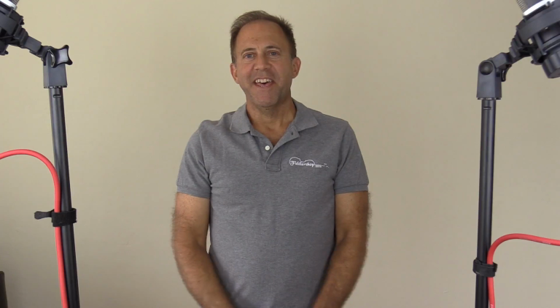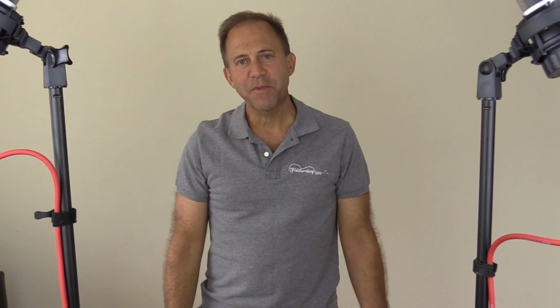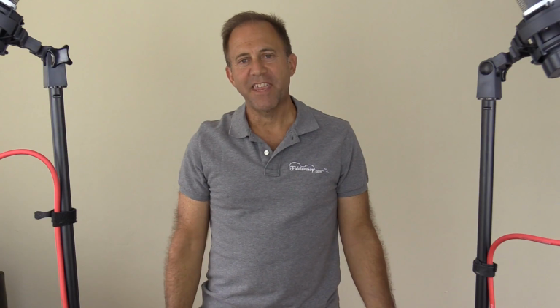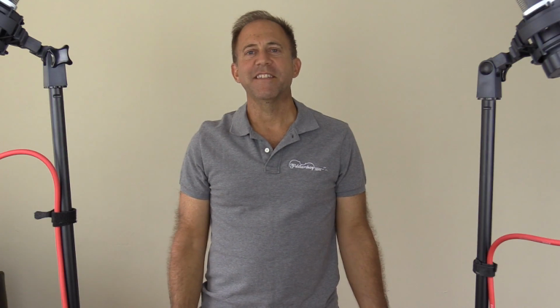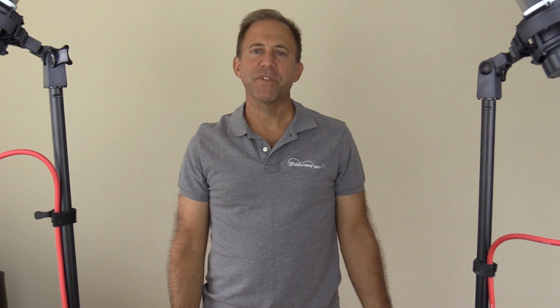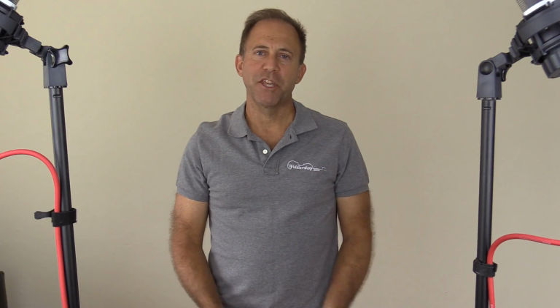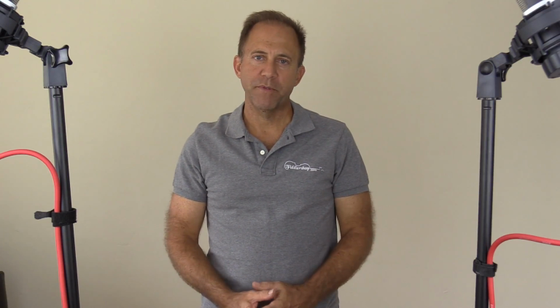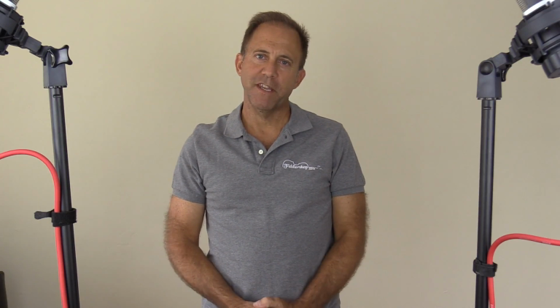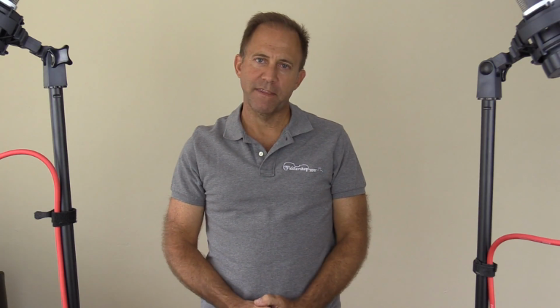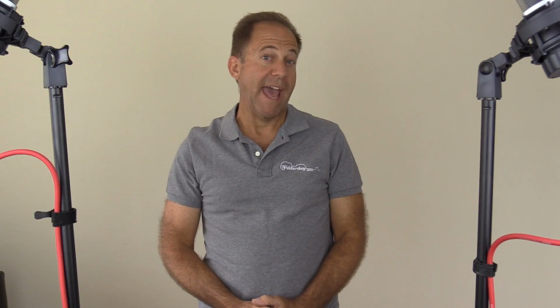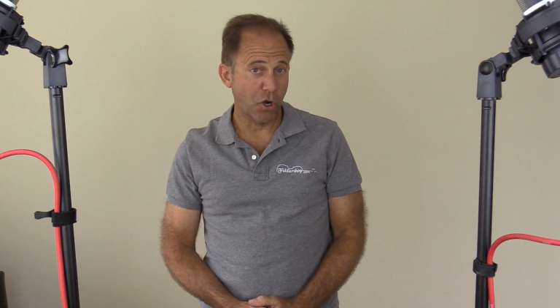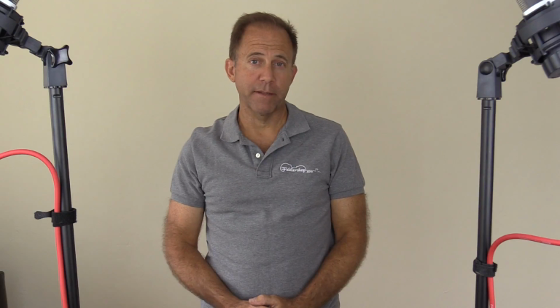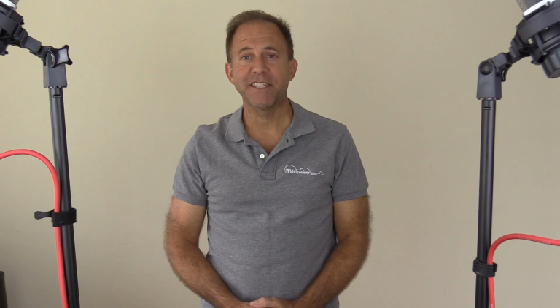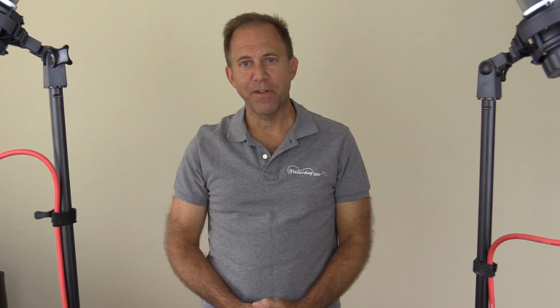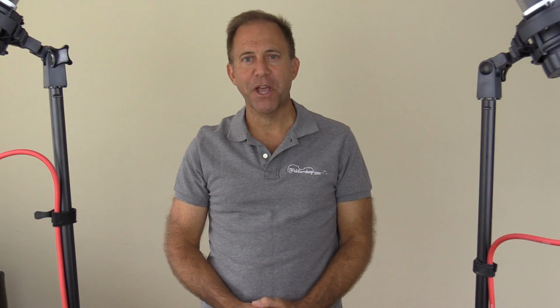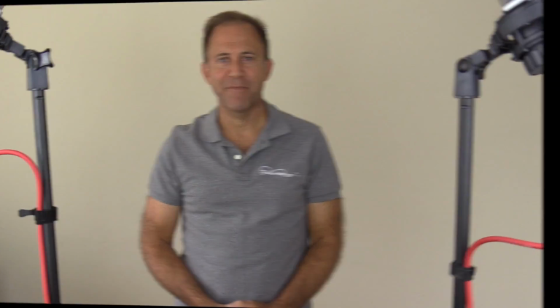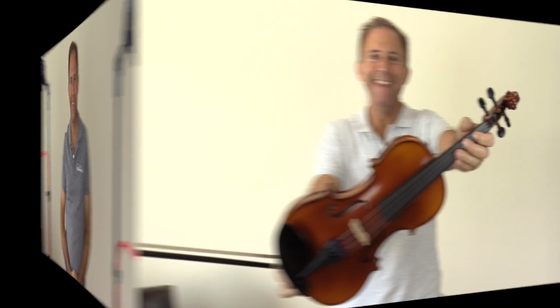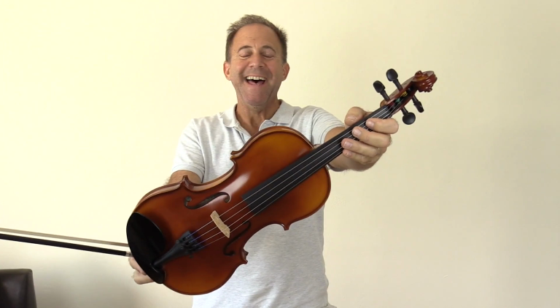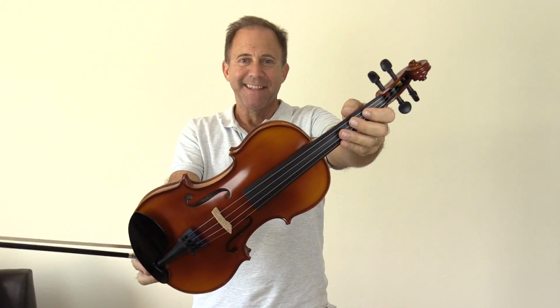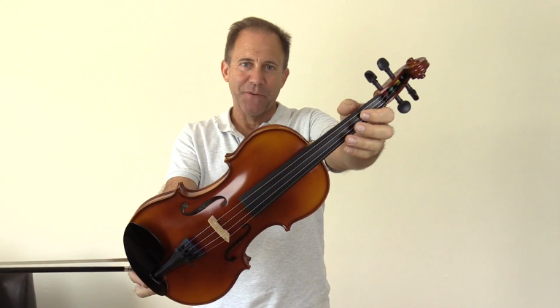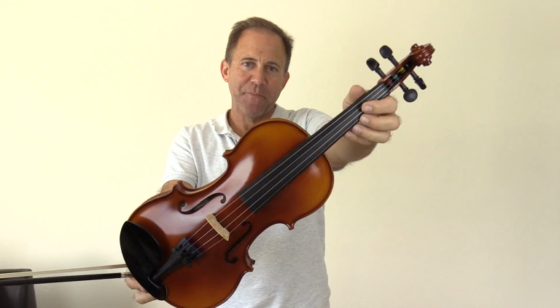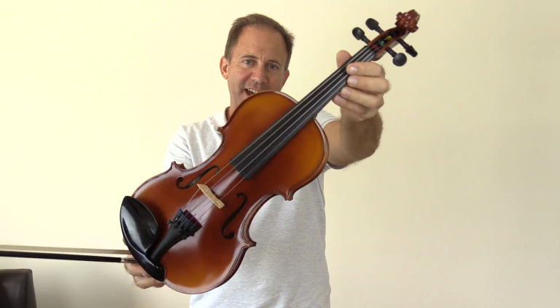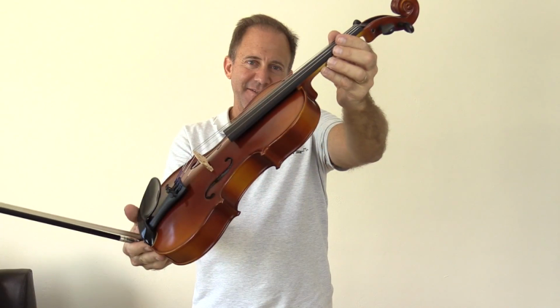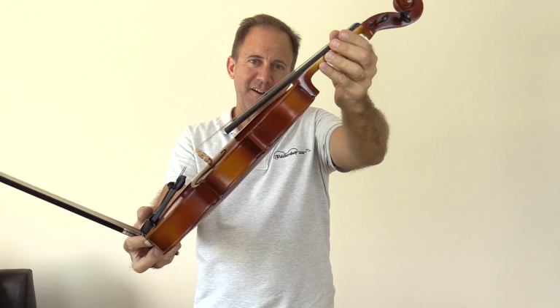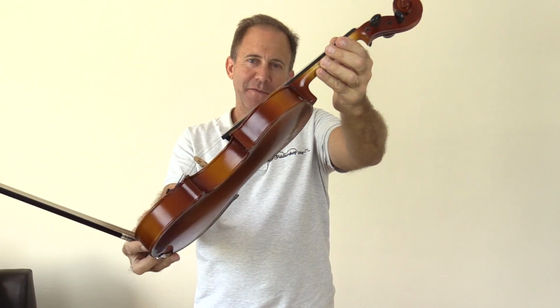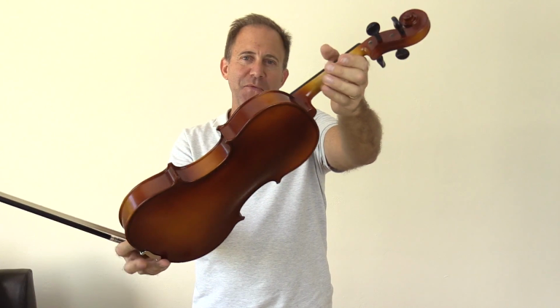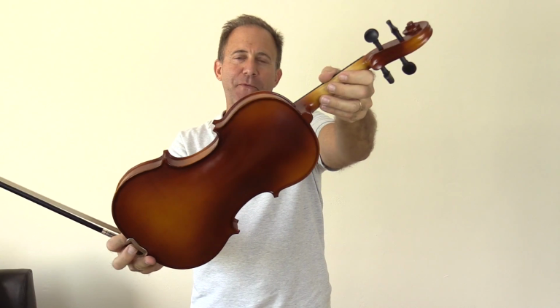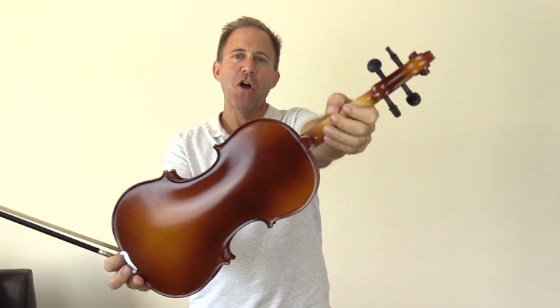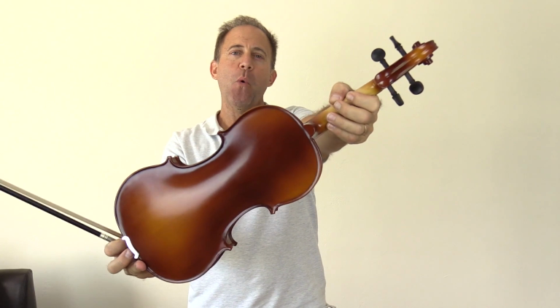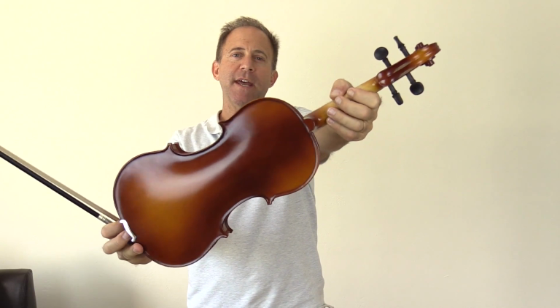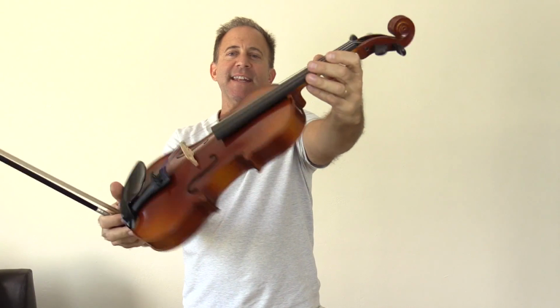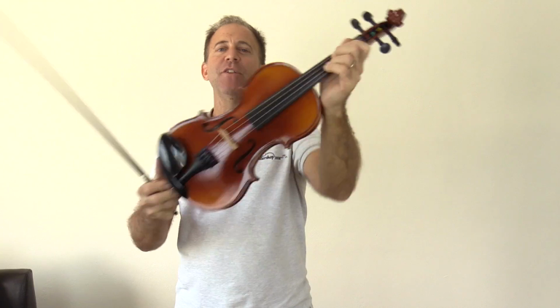The instrument you're about to hear is the actual instrument that you will be receiving if you hit the add to cart button beneath this video on FiddlerShop.com. This is the Fiddler Man Apprentice Violin with the serial number 1544-01-1071.